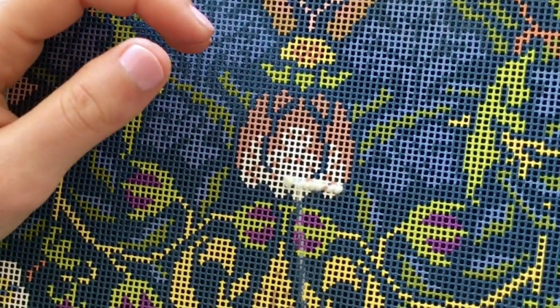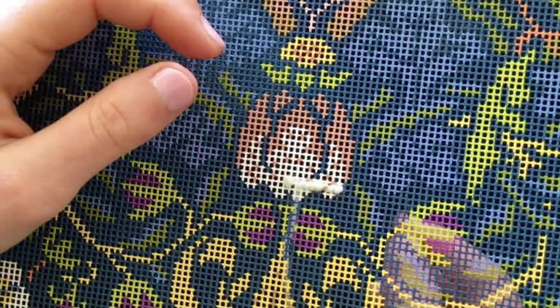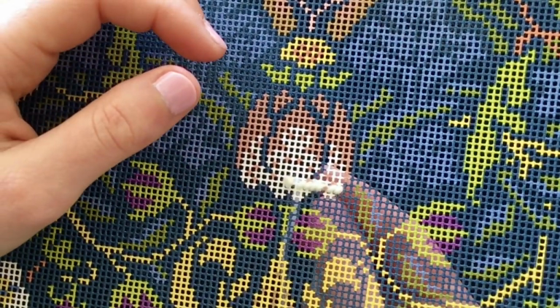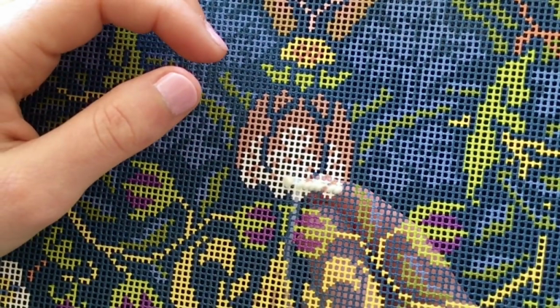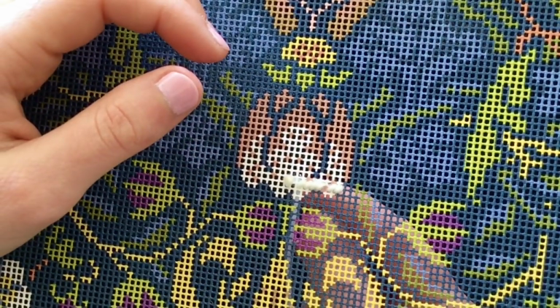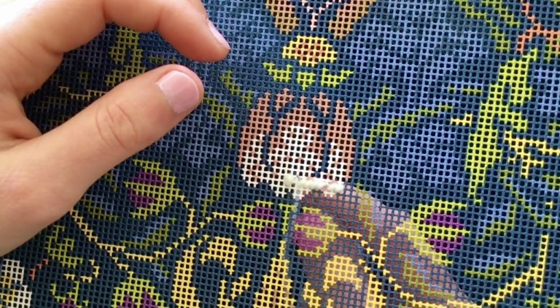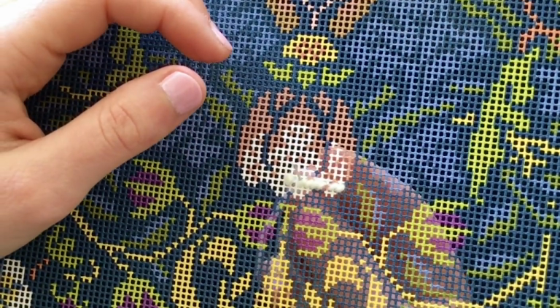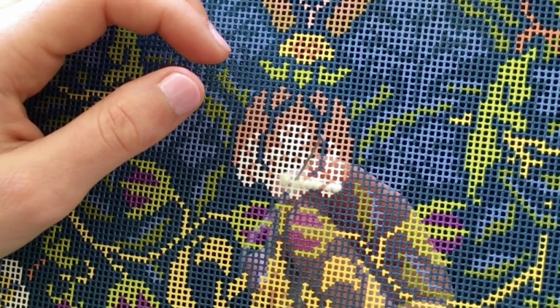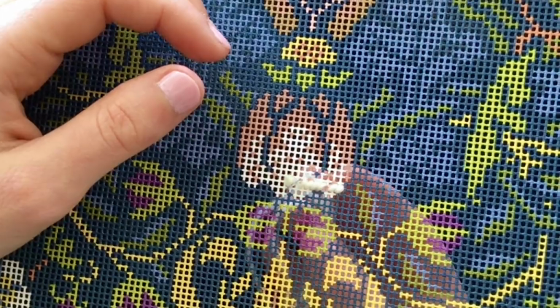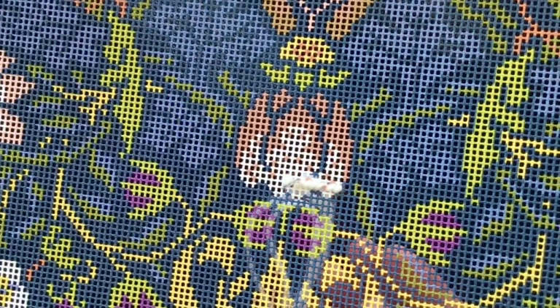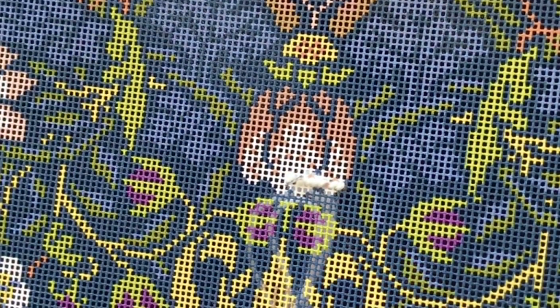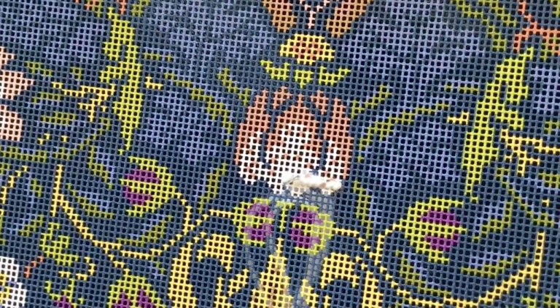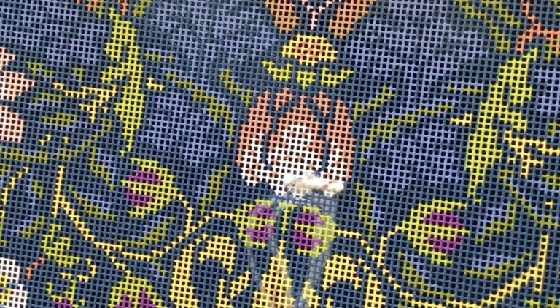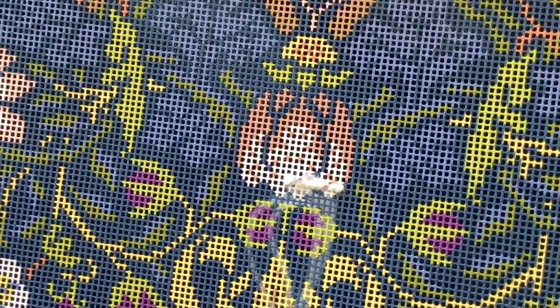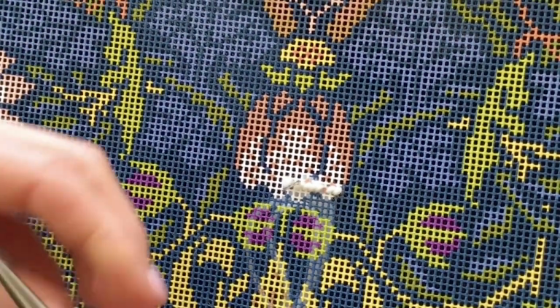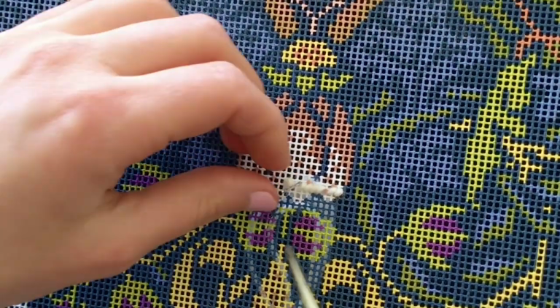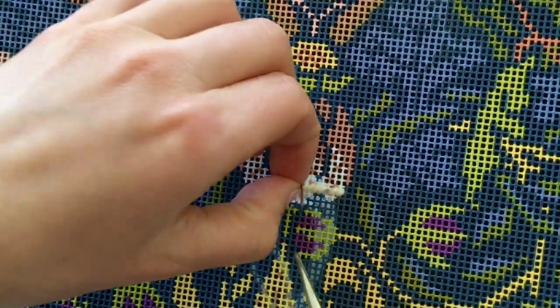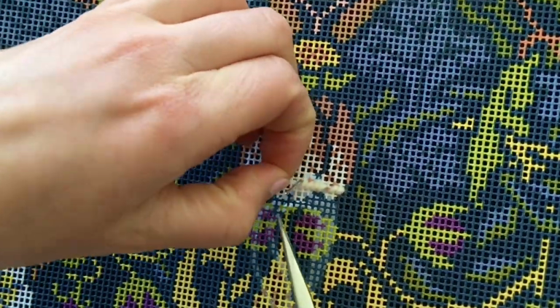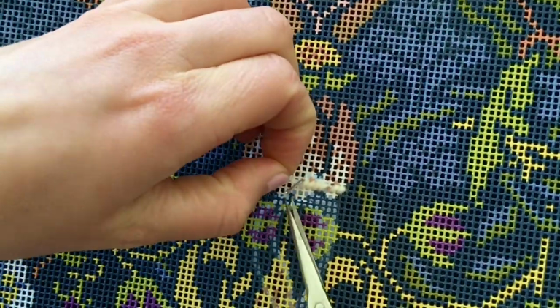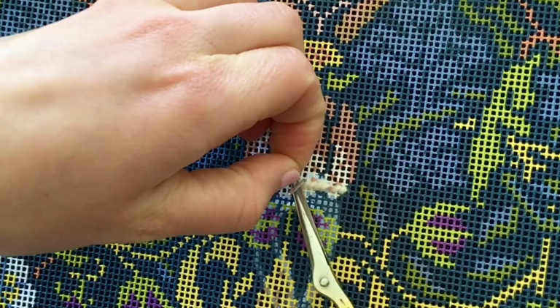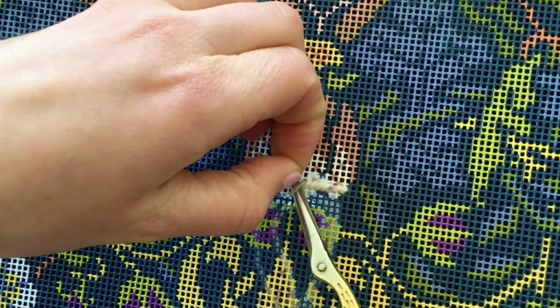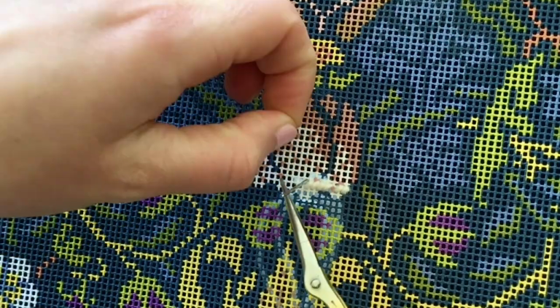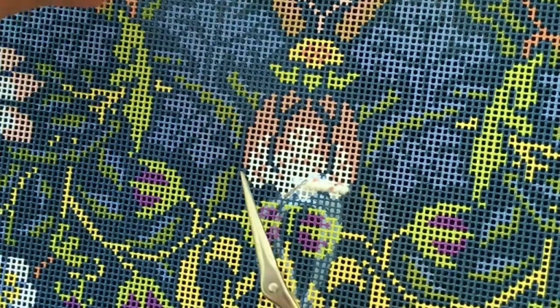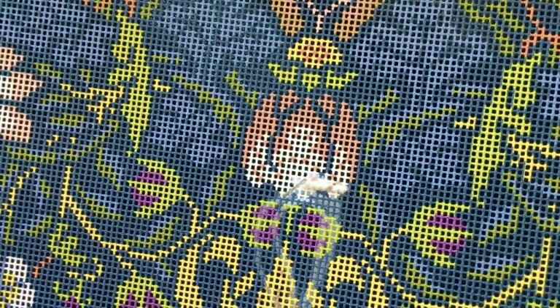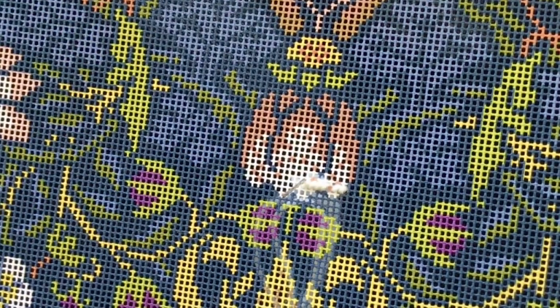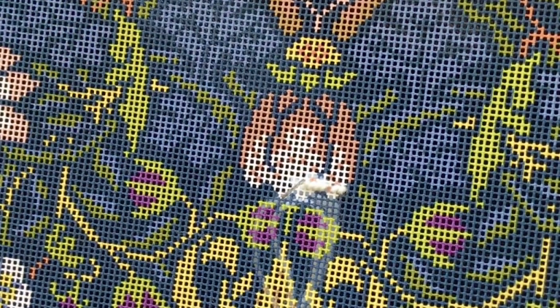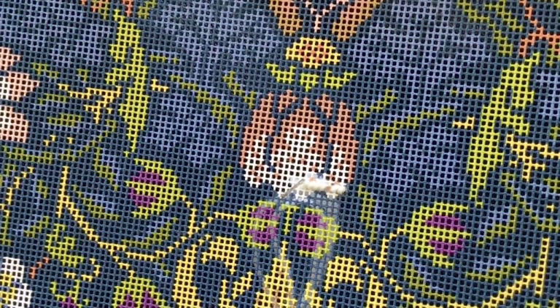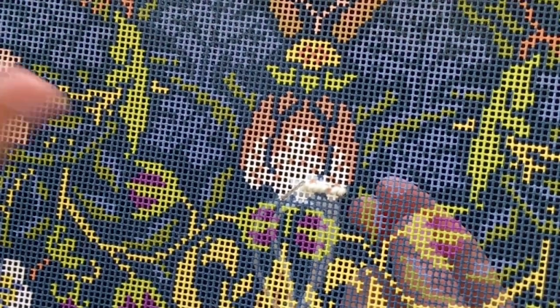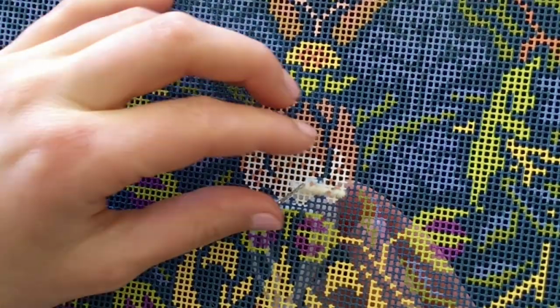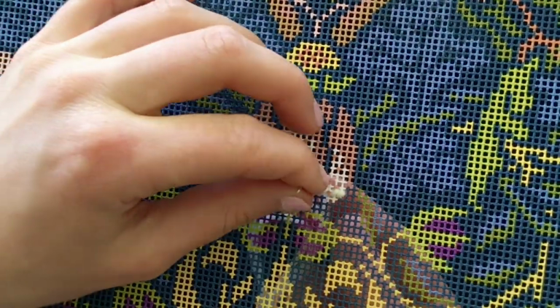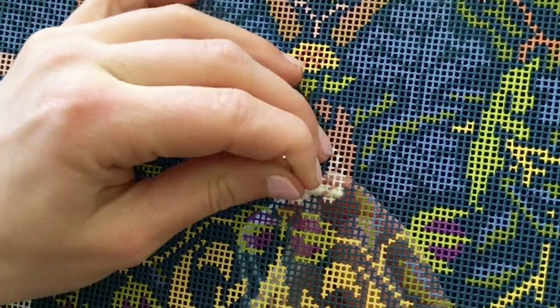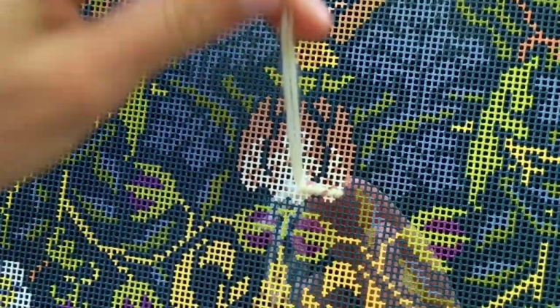When you've worked right along to your knot, you simply cut the knot off and your wool is fastened in place. You just carry on stitching.